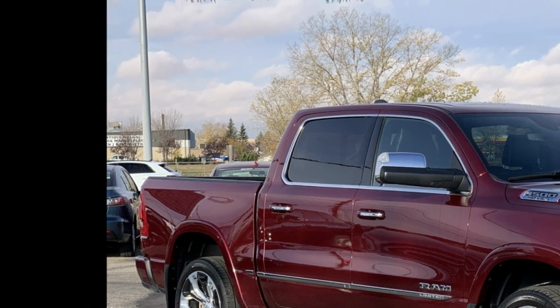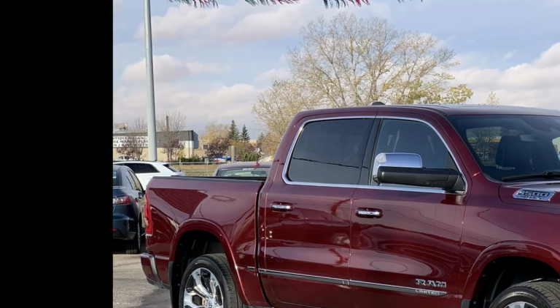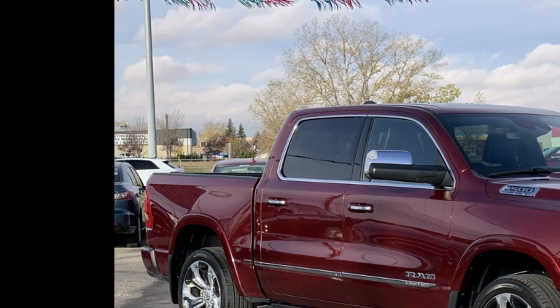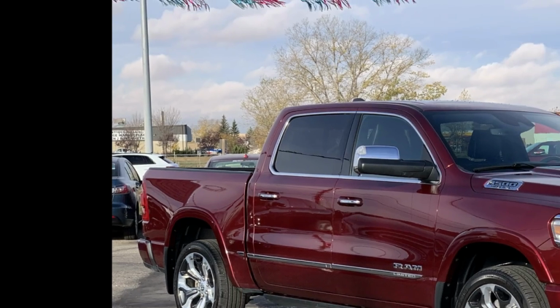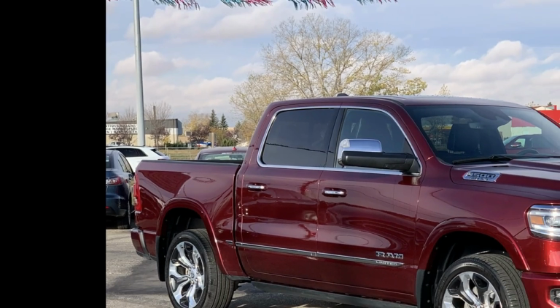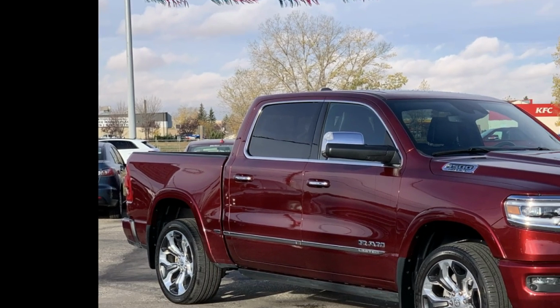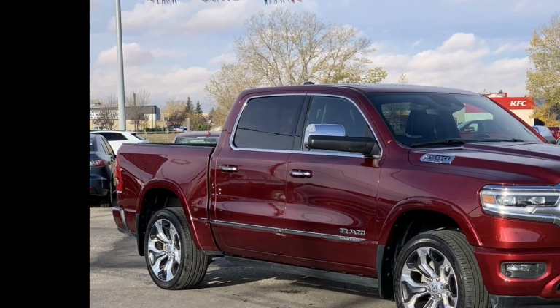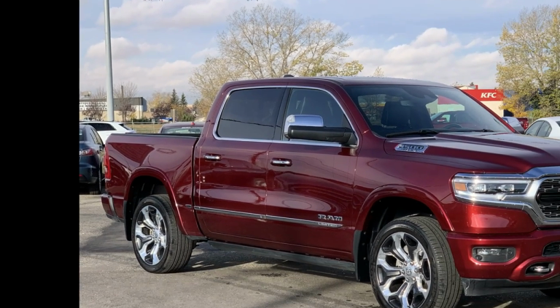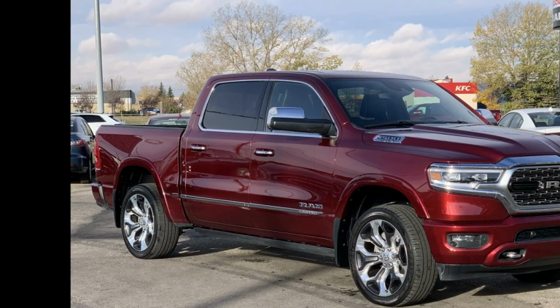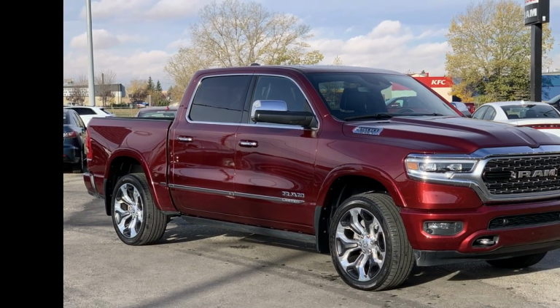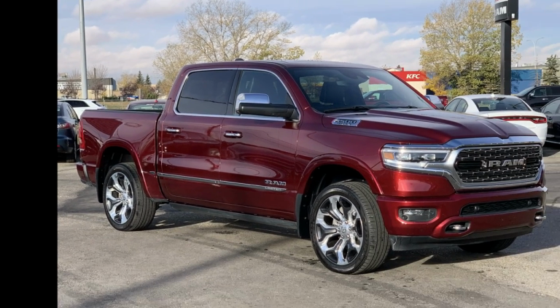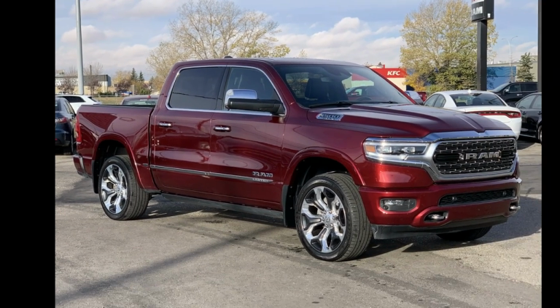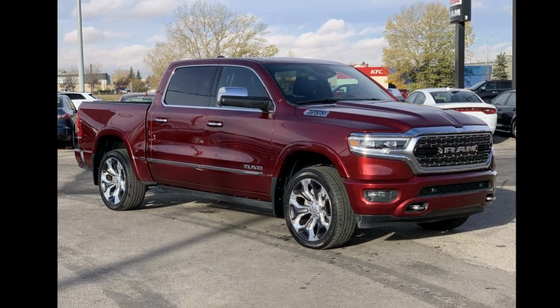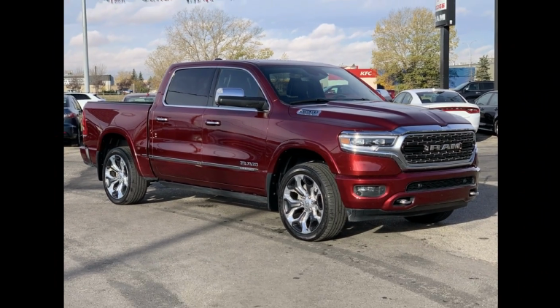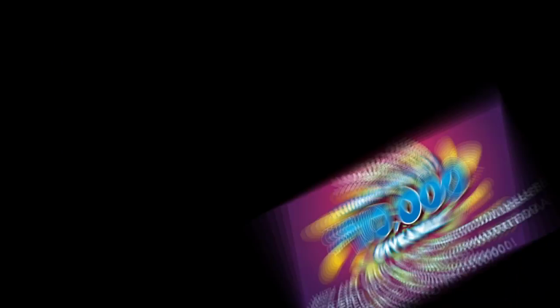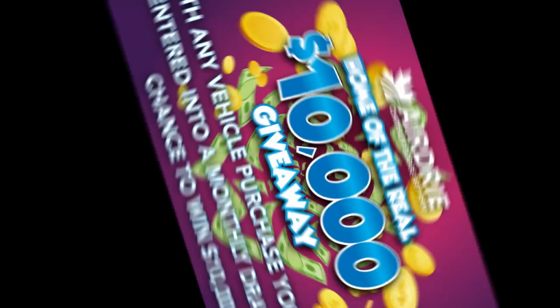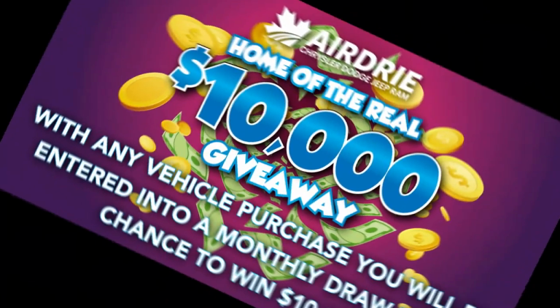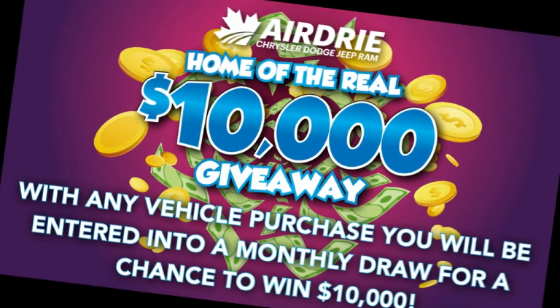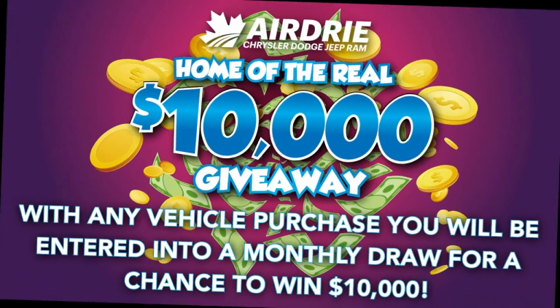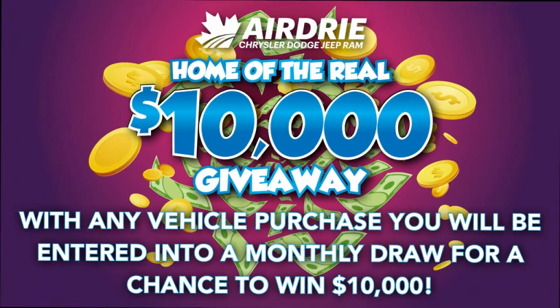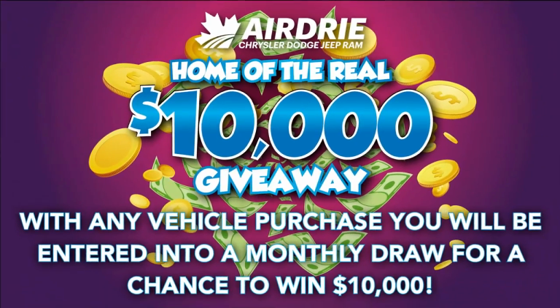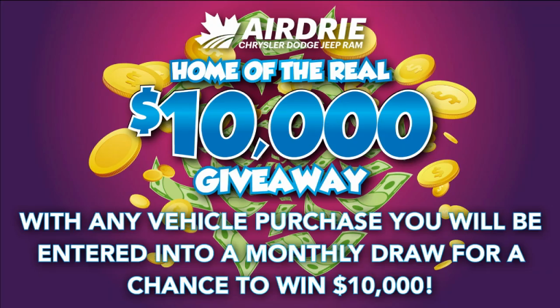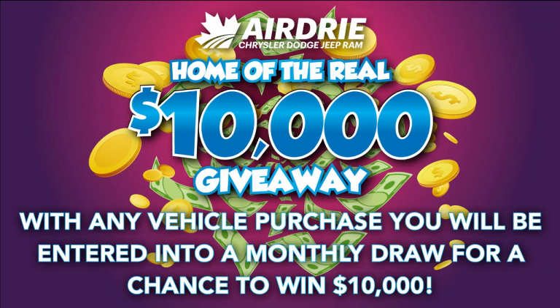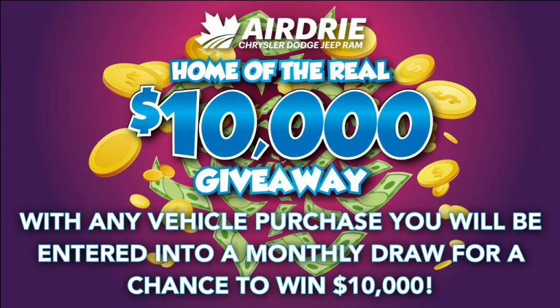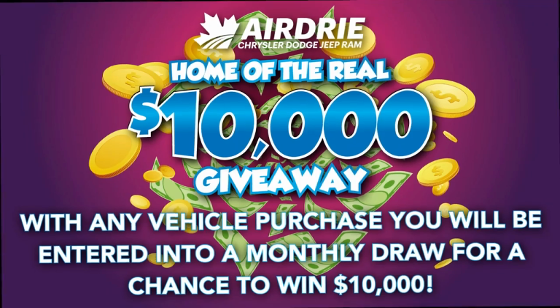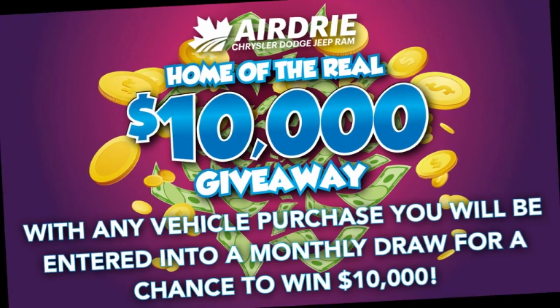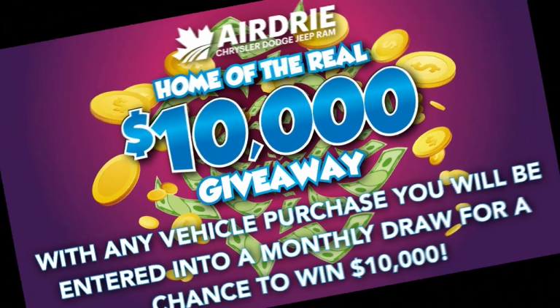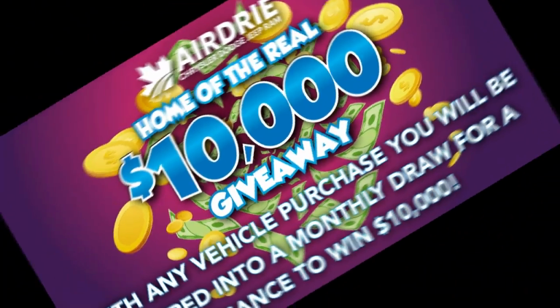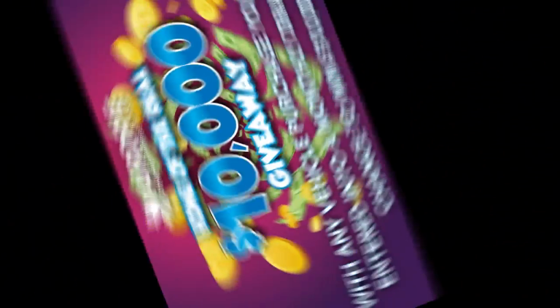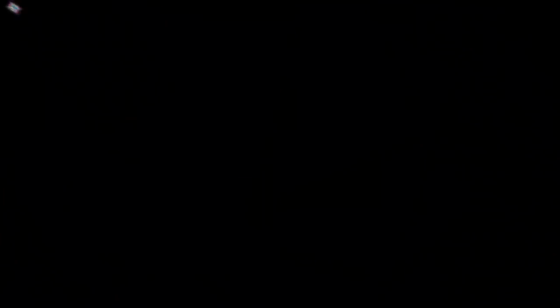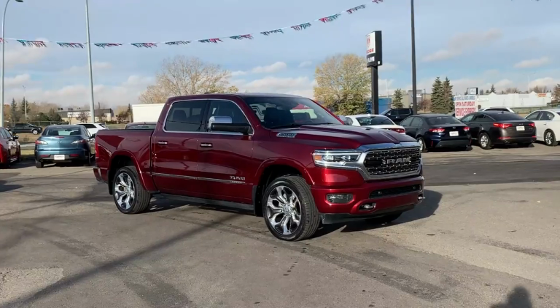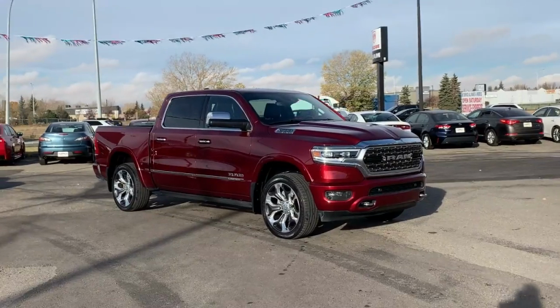Hello everyone, we're here today at Airdrie Dodge Jeep, home of the $10,000 giveaway. With any vehicle purchase, you're going to be entered into our monthly draw that month for your chance to win $10,000.